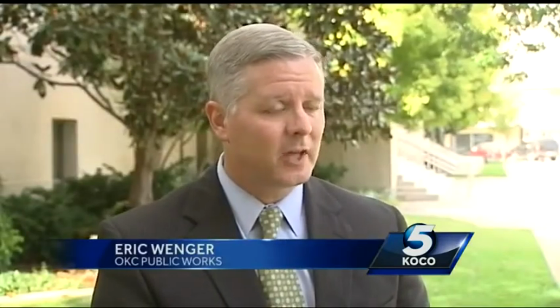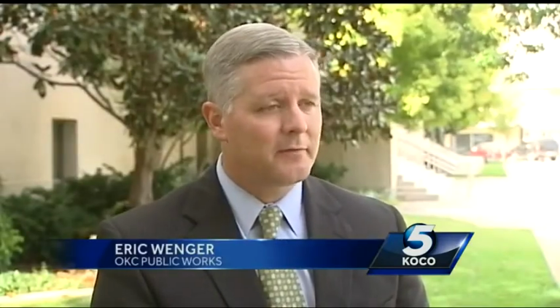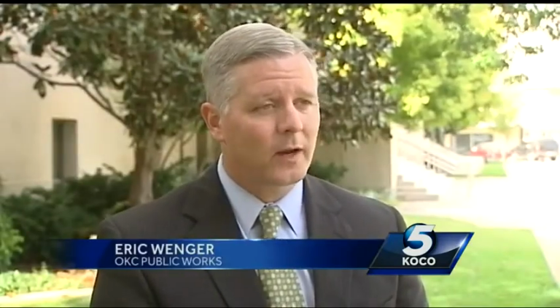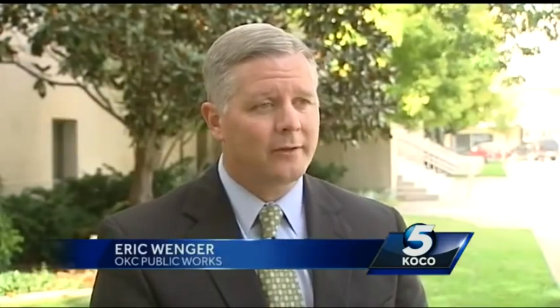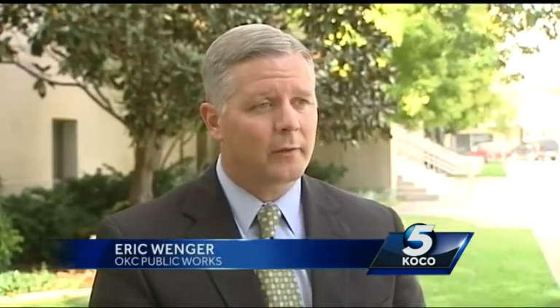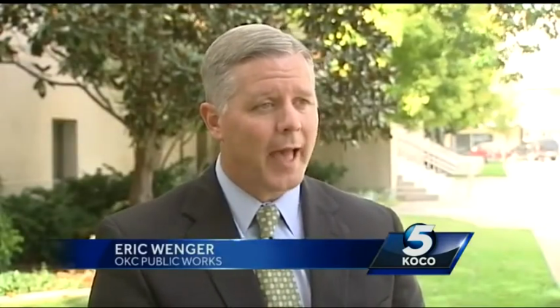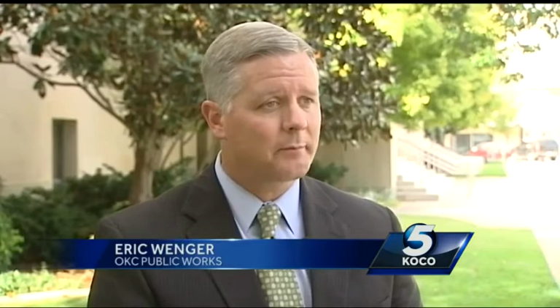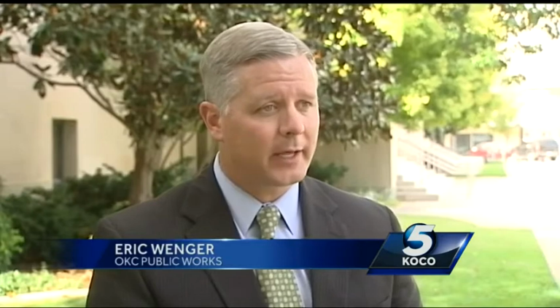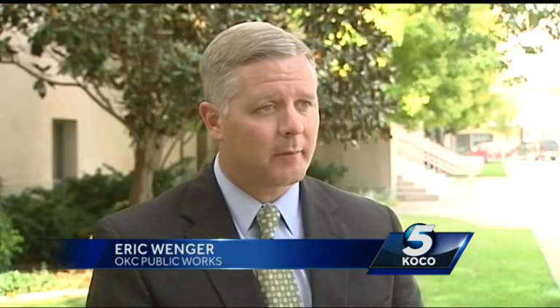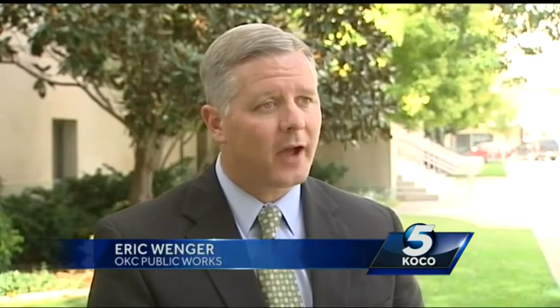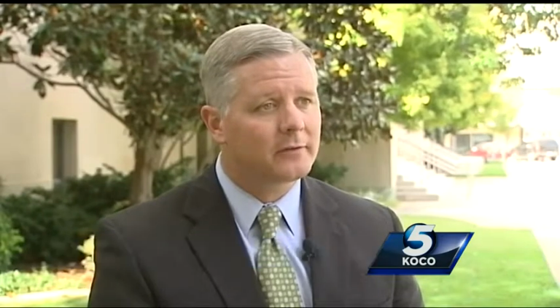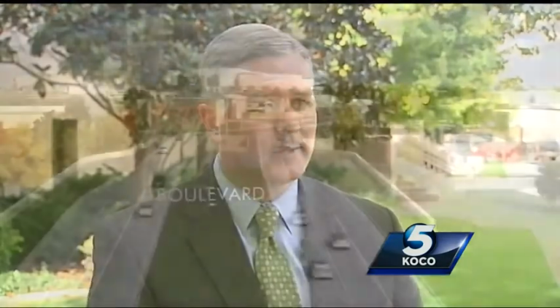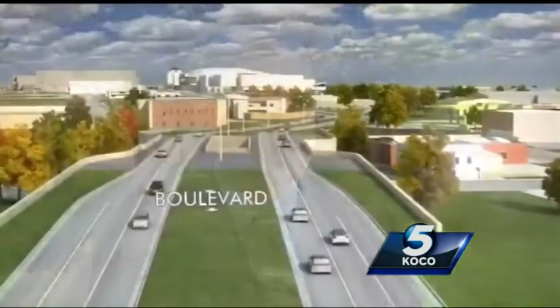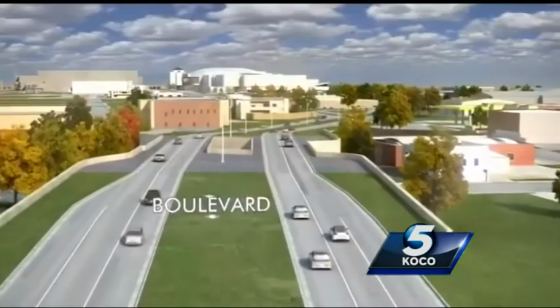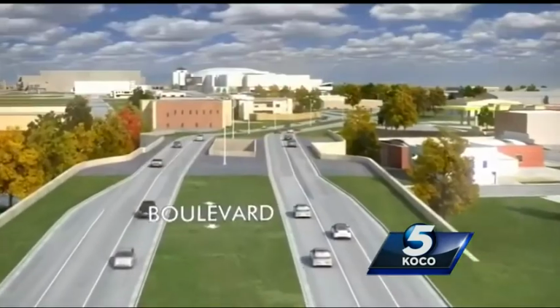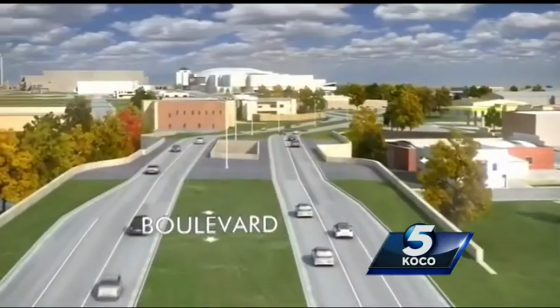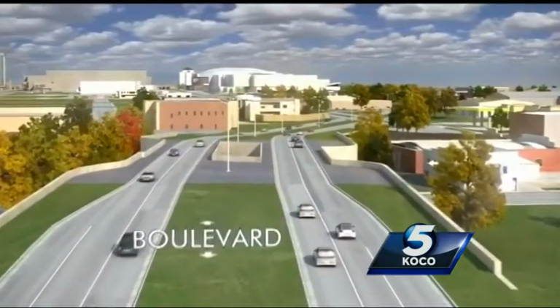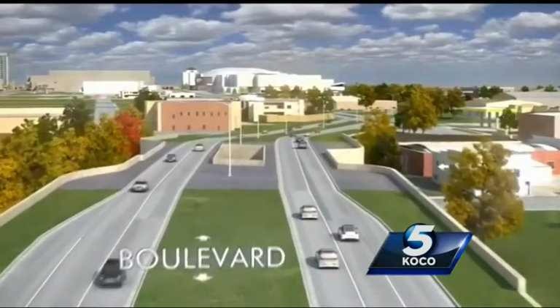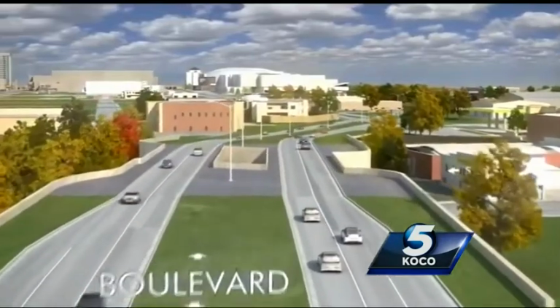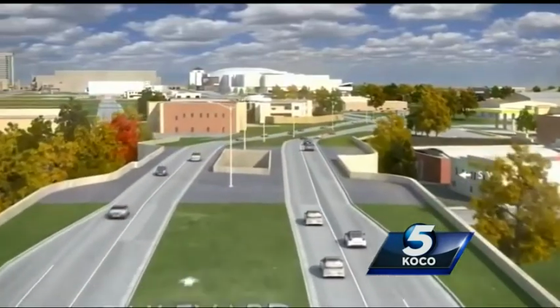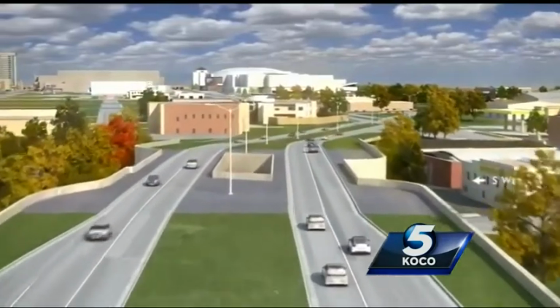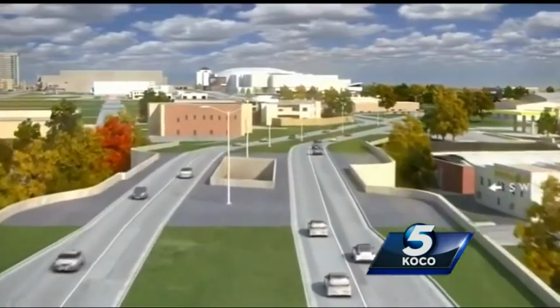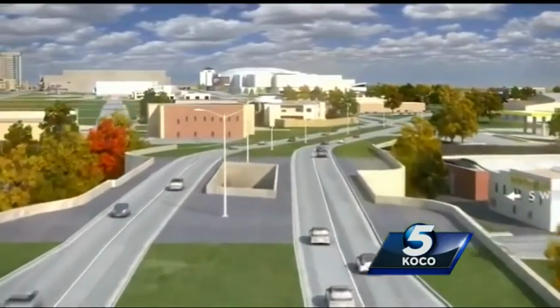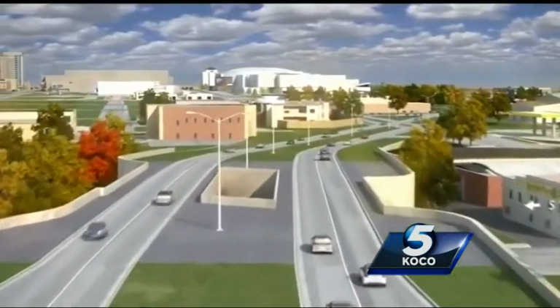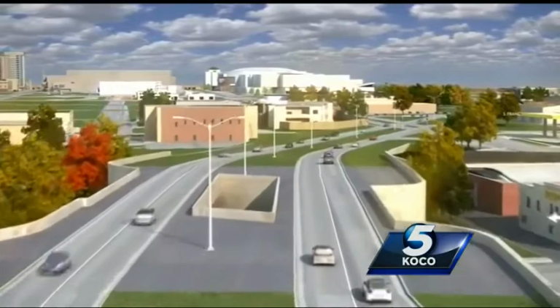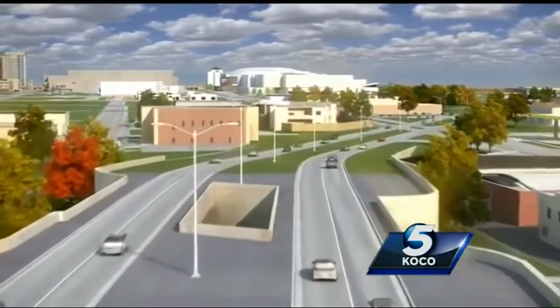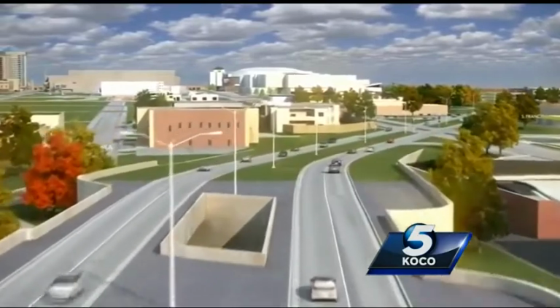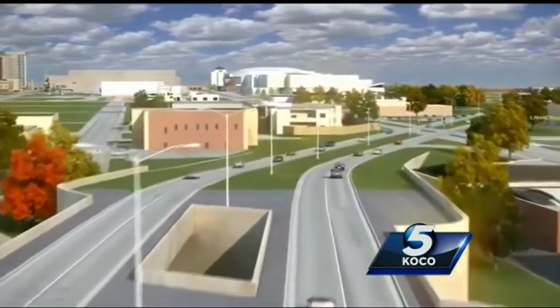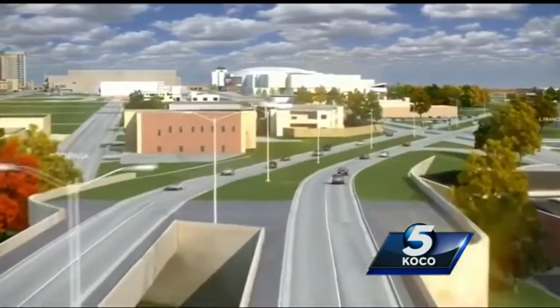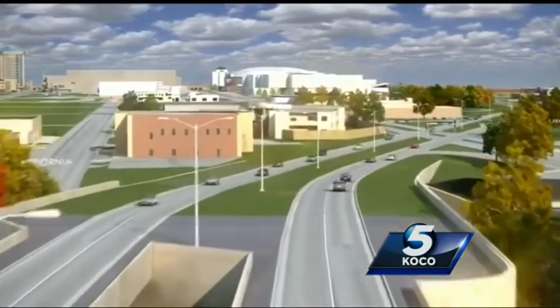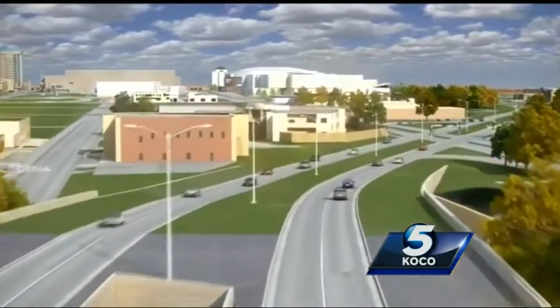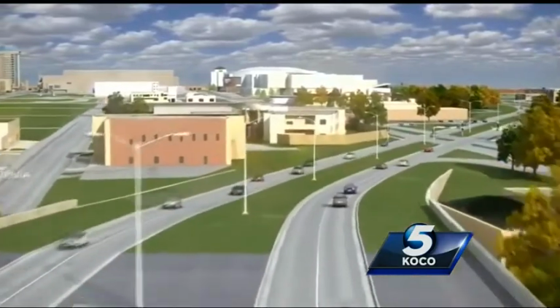It's going to be four lanes with added parking on both sides. The final section of the boulevard will feature a bridge going over Western and Klassen, allowing easy access to downtown.